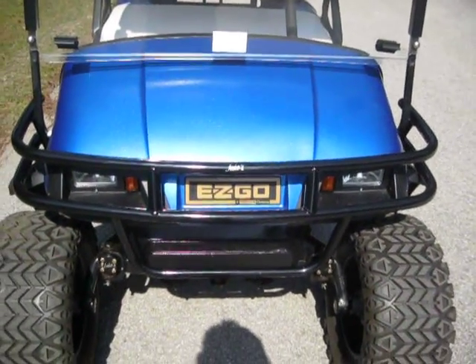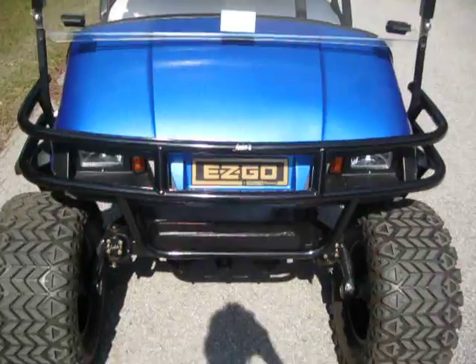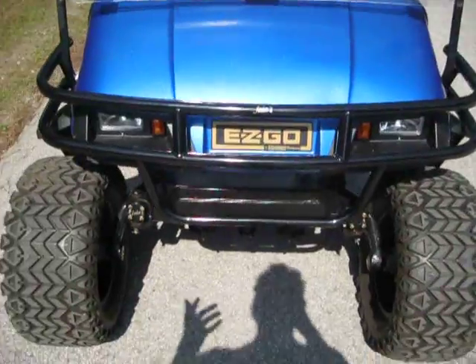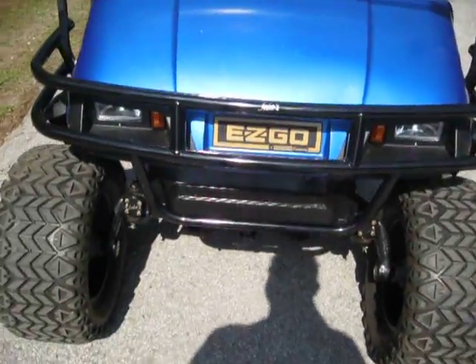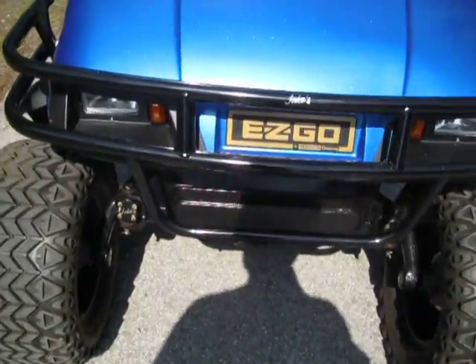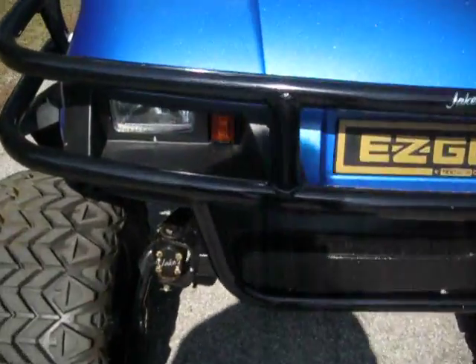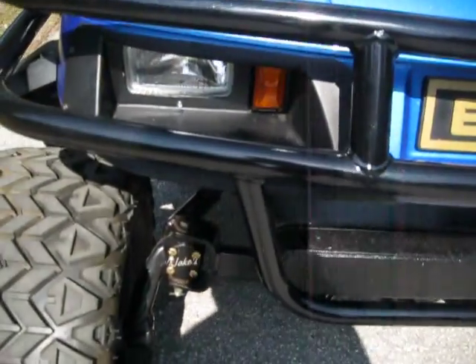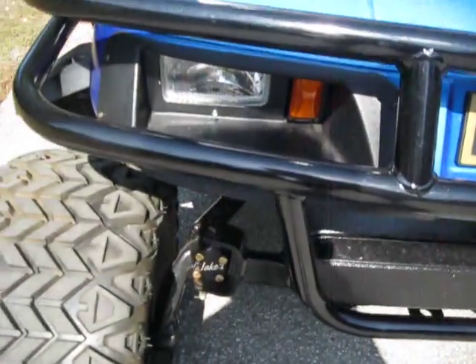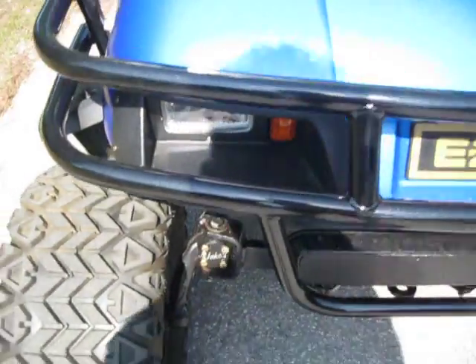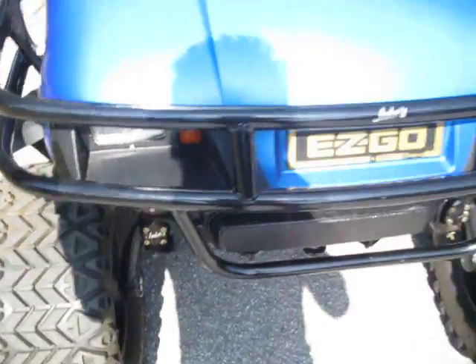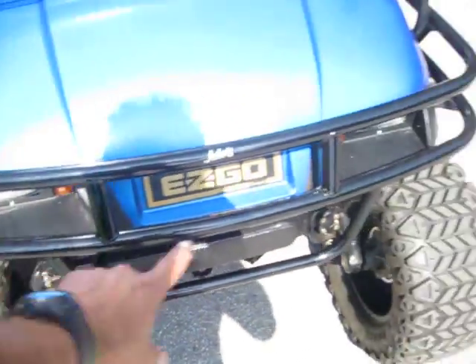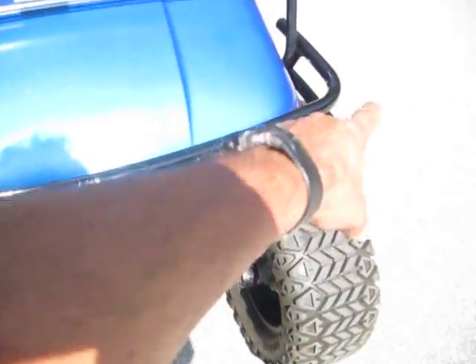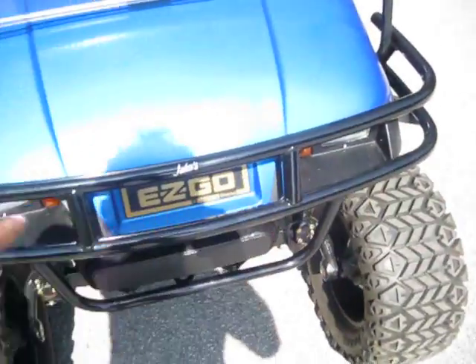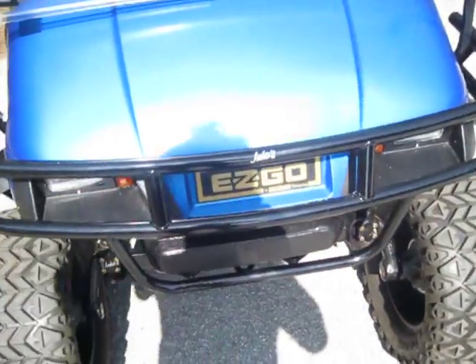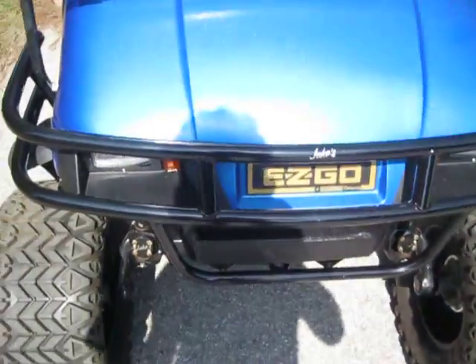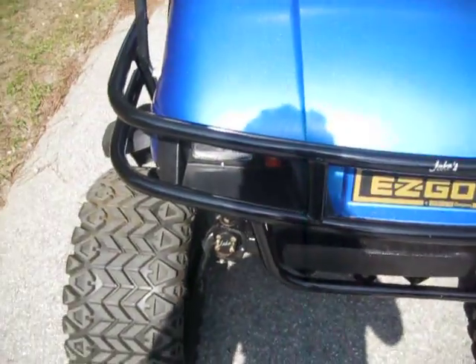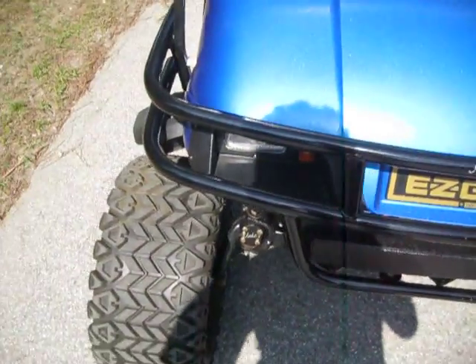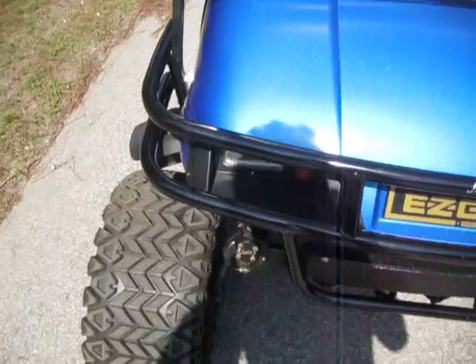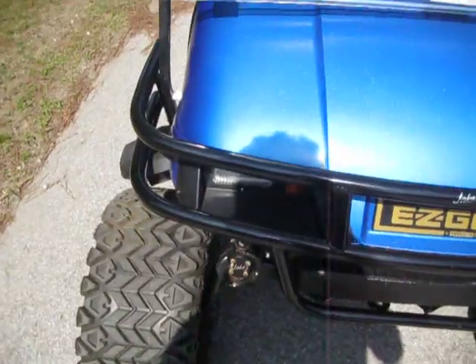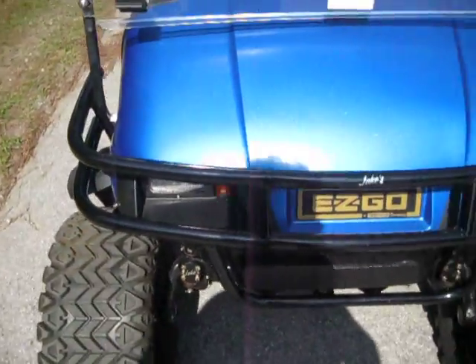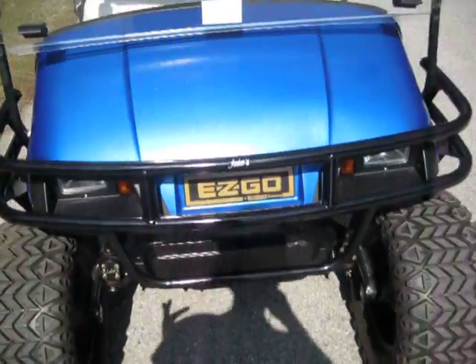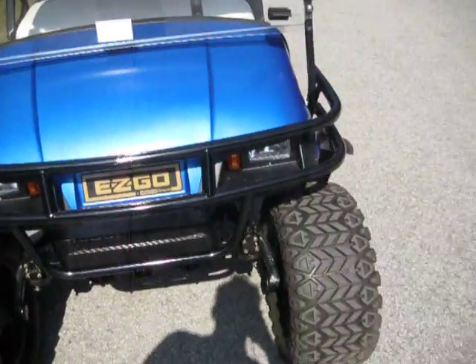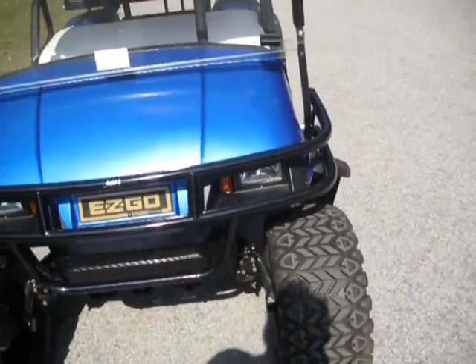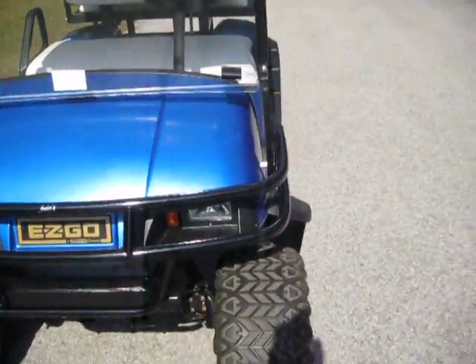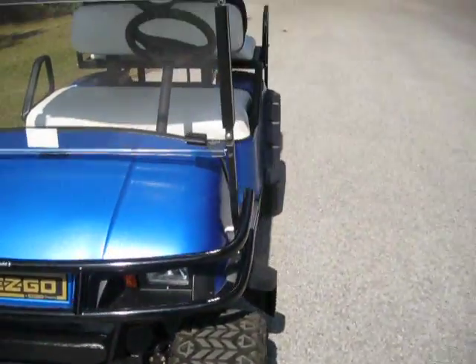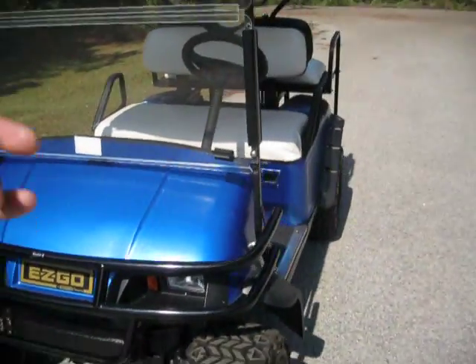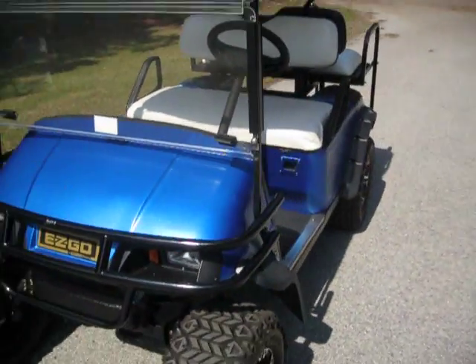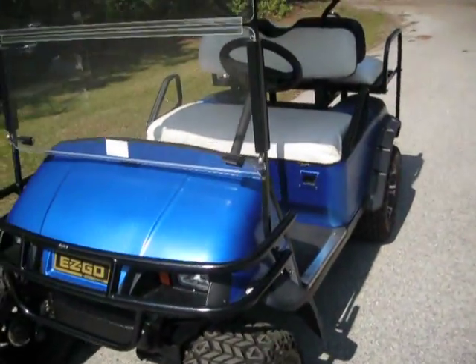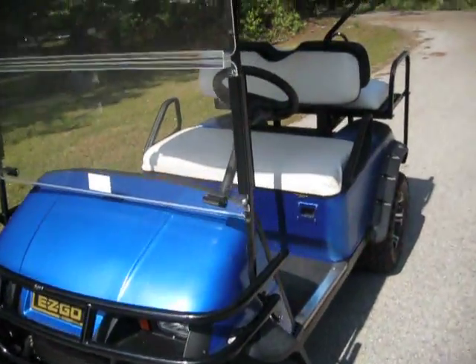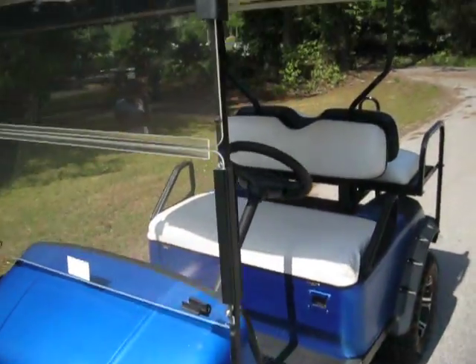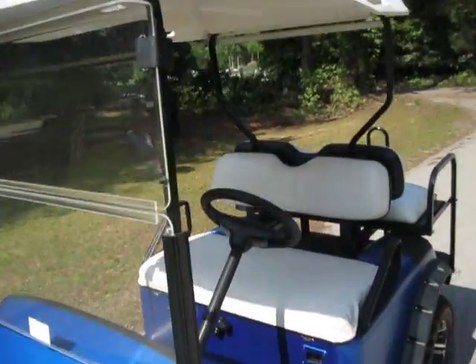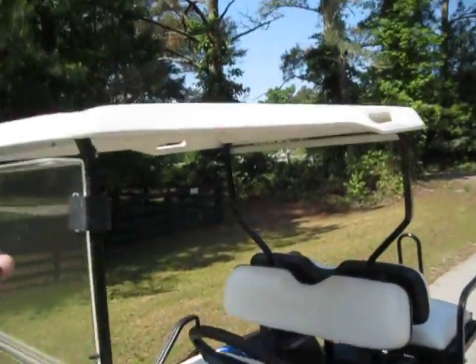All the plastic looks new. It's got the guard in the front — that's definitely new from Jake's as well. Lights are like new. It's got a brand new windshield and a new top.